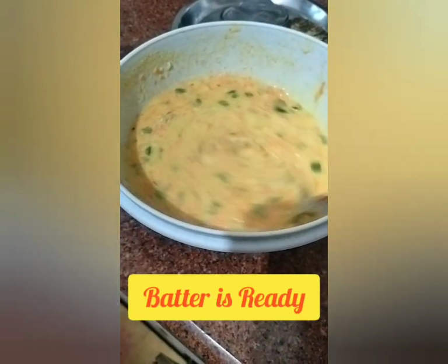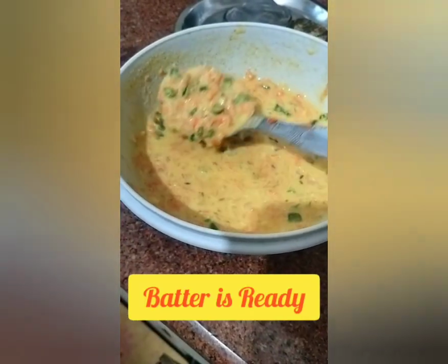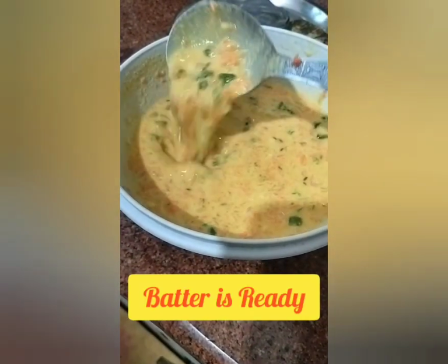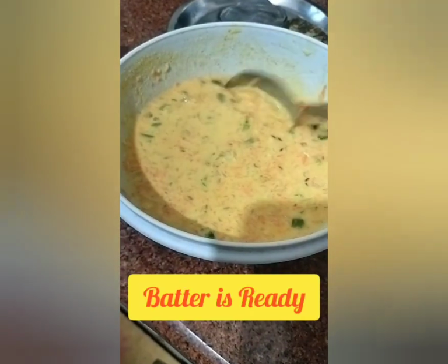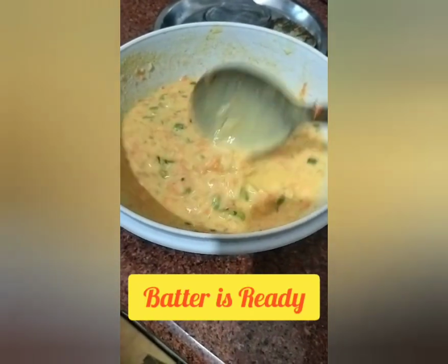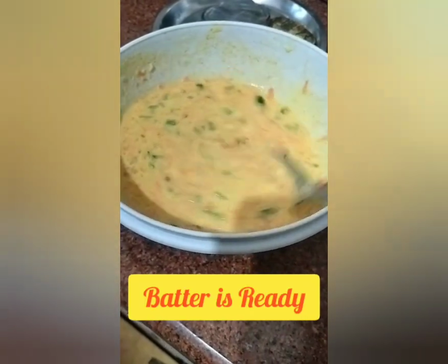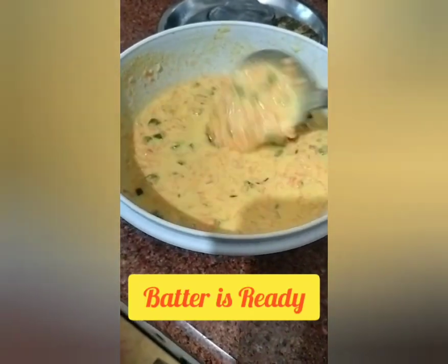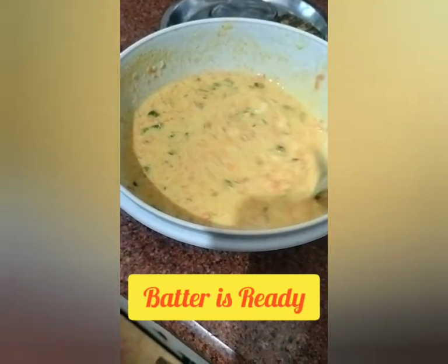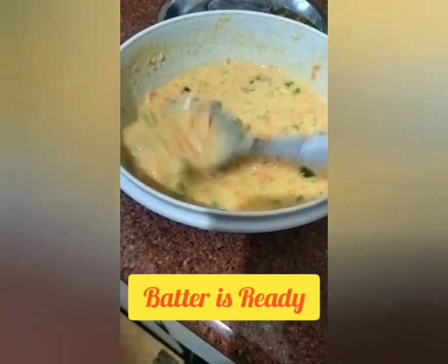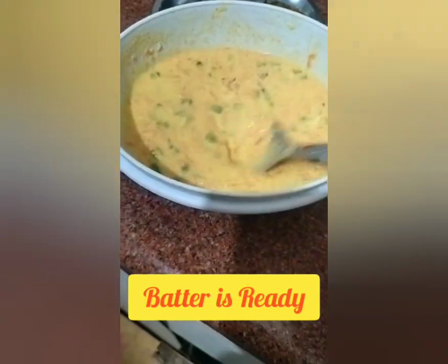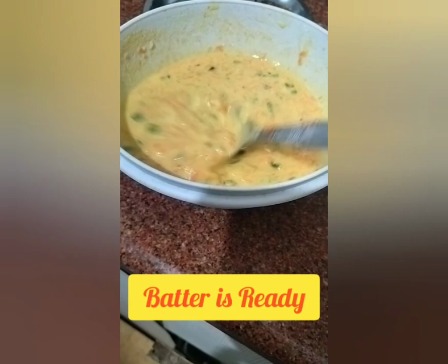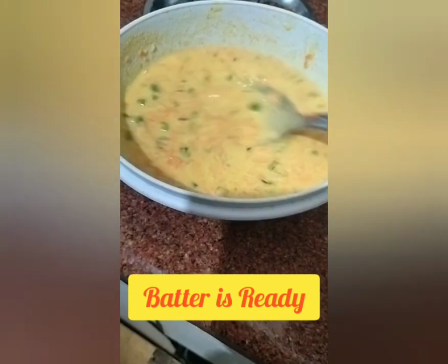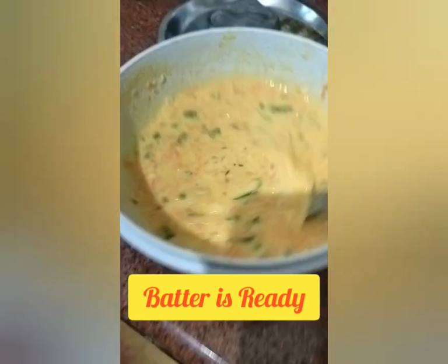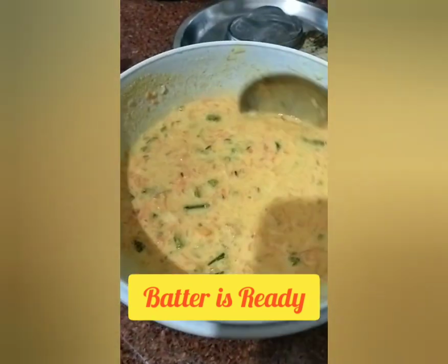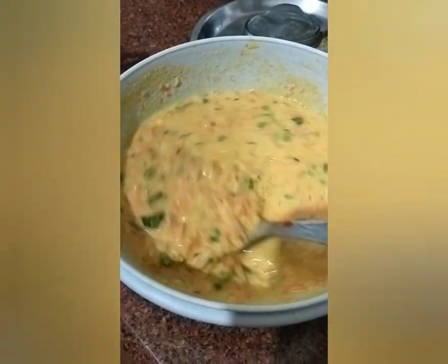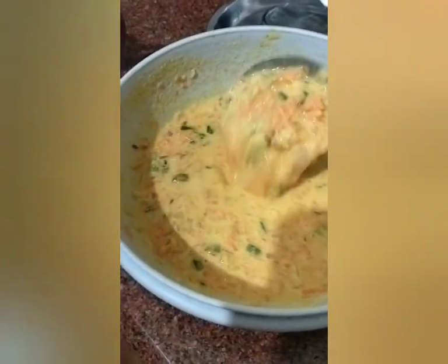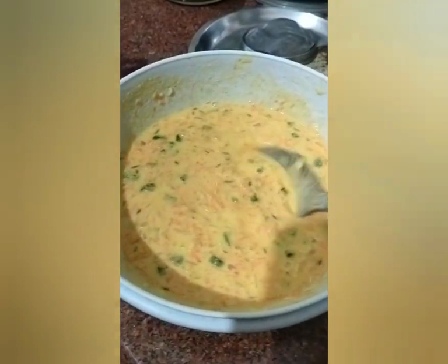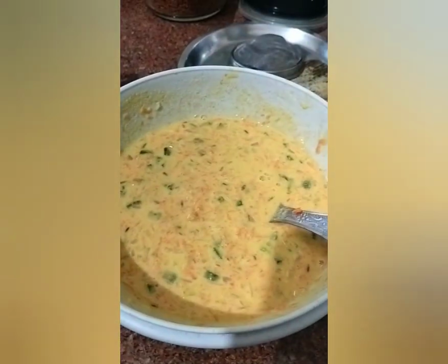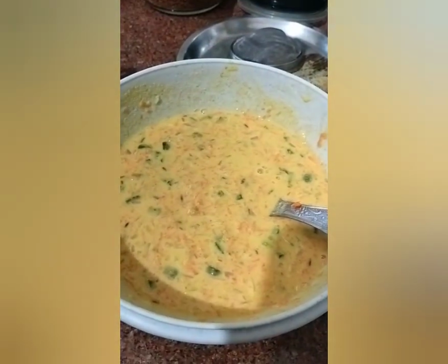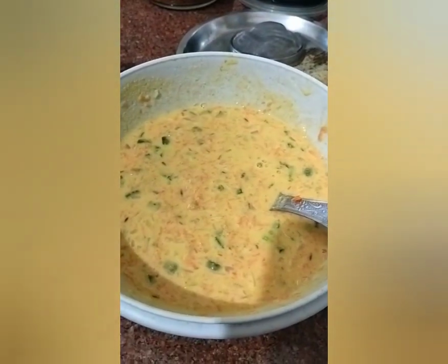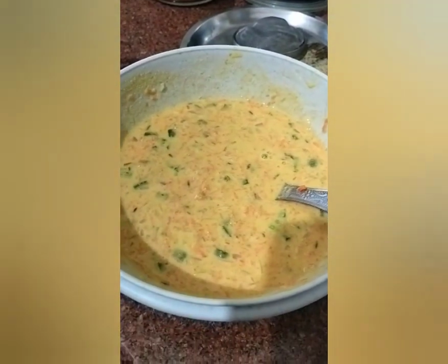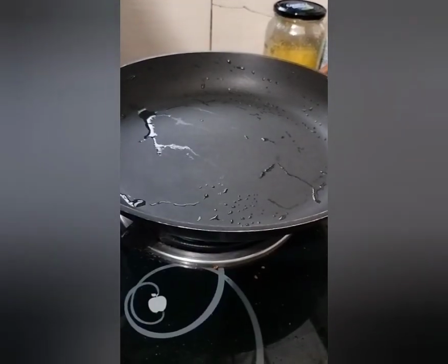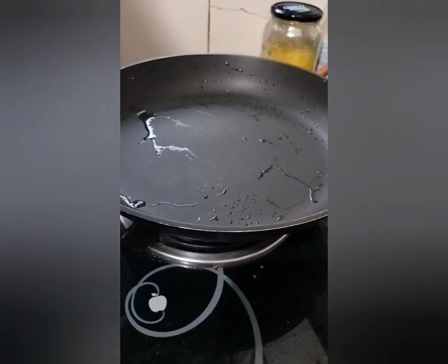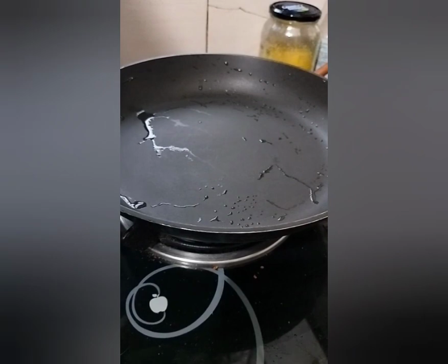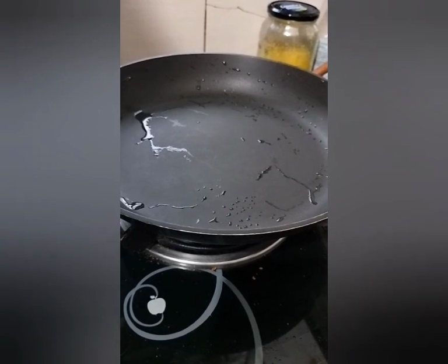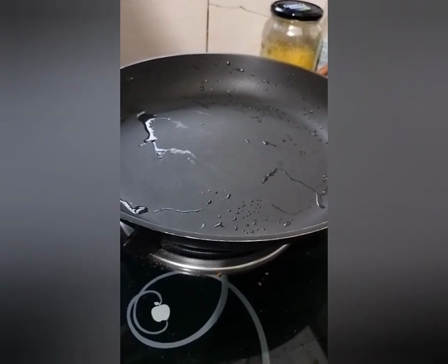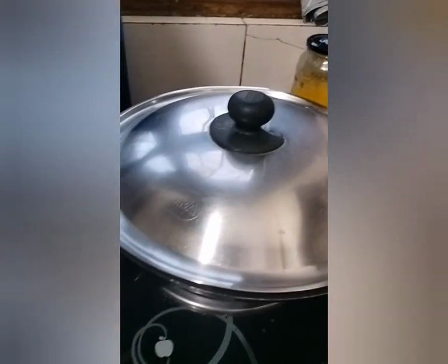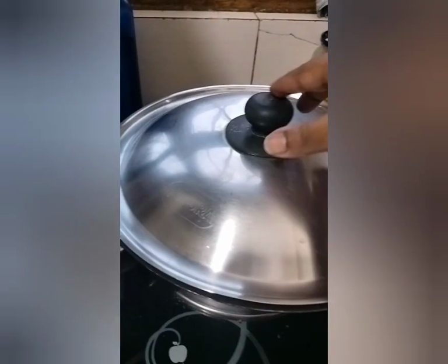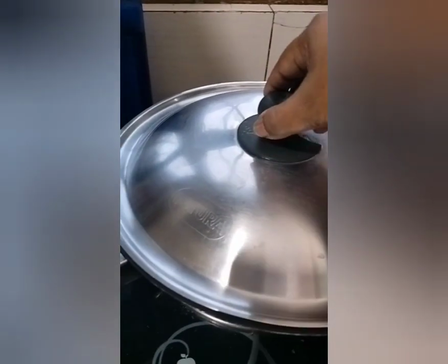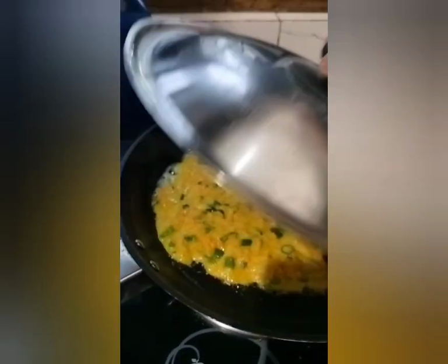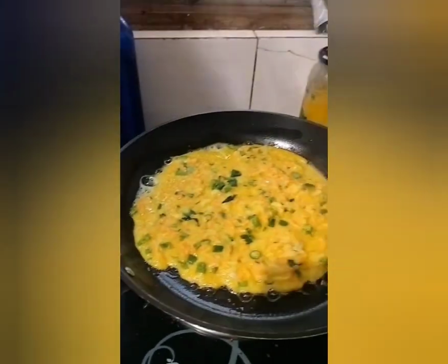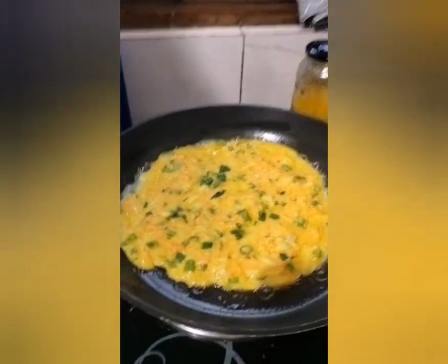Mix all the ingredients except oil to a thick pouring consistency, adding water a little at a time. Leave to rest for 6-7 minutes. Heat a tablespoon of oil in a frying pan and pour off the excess into a container.